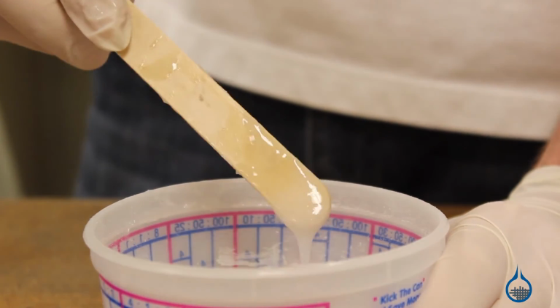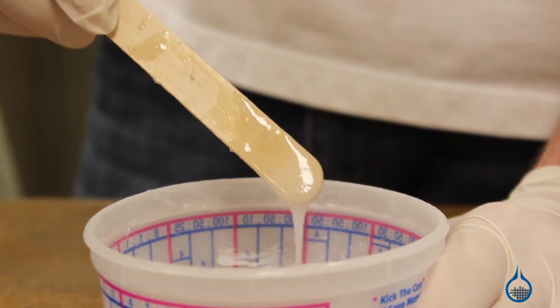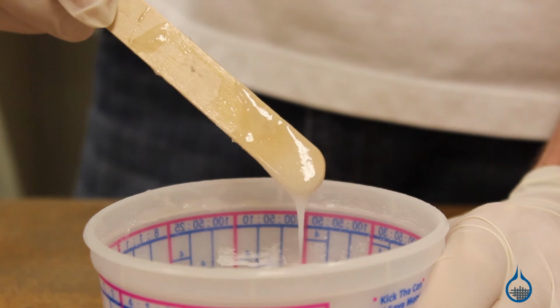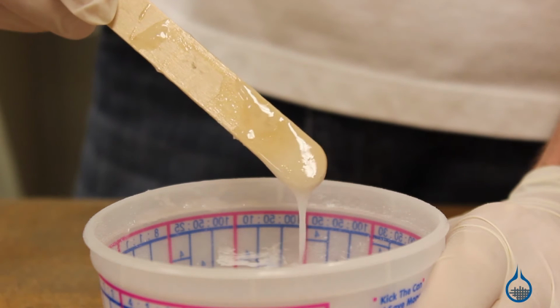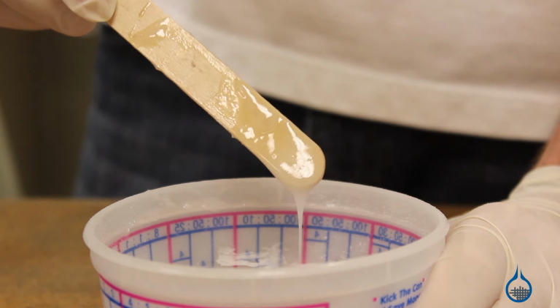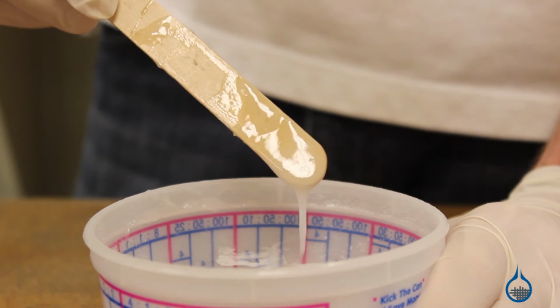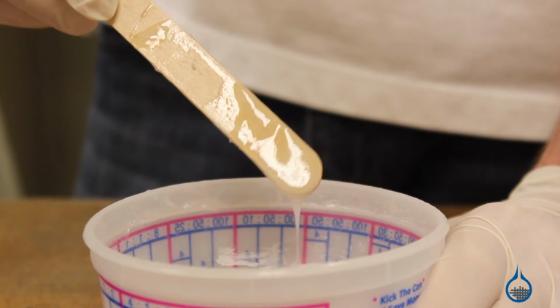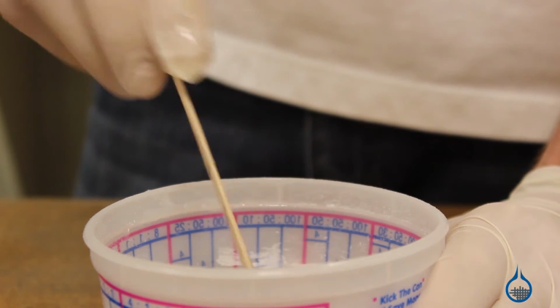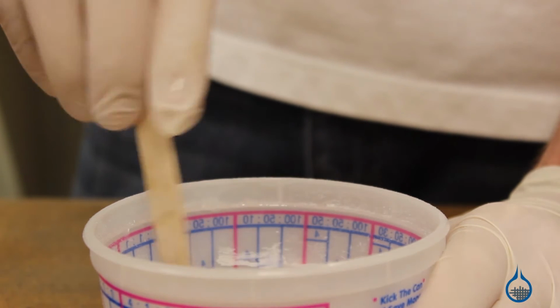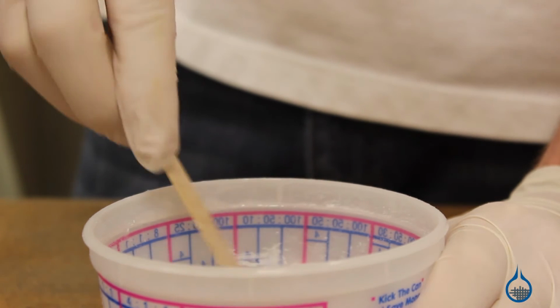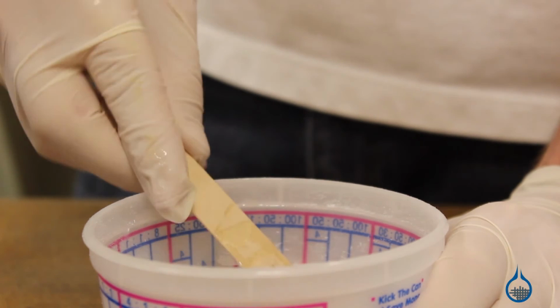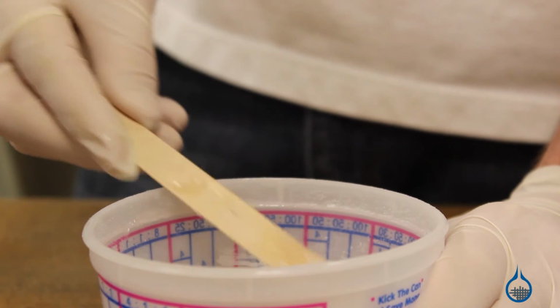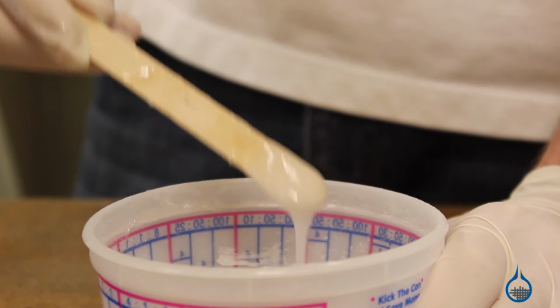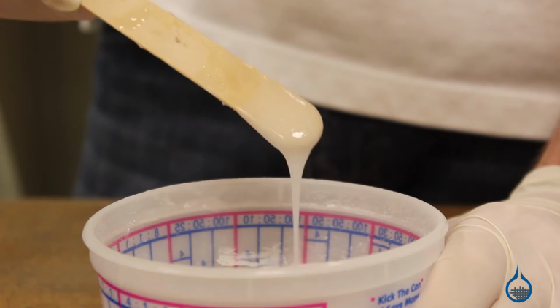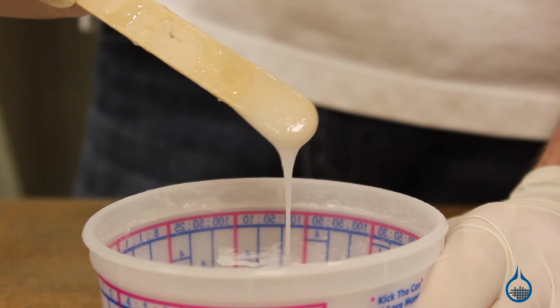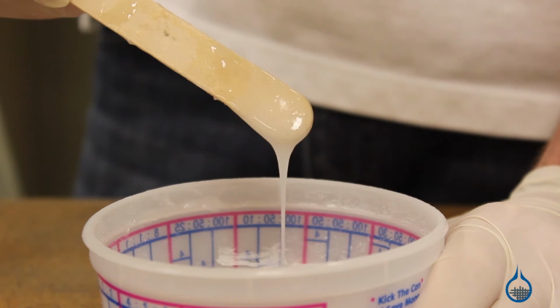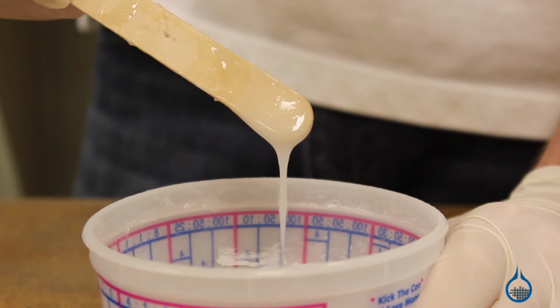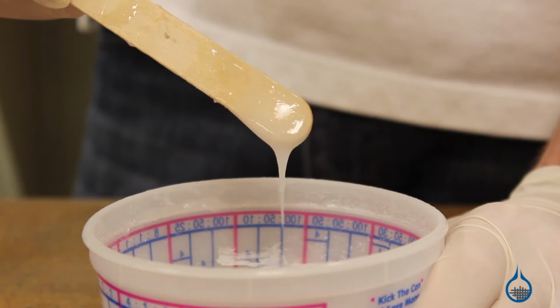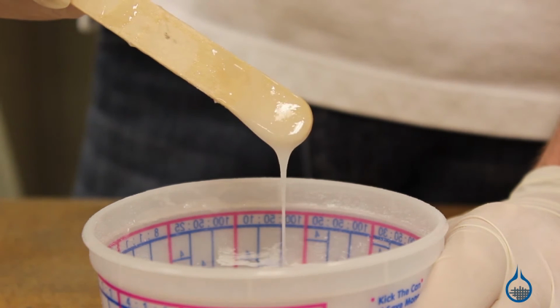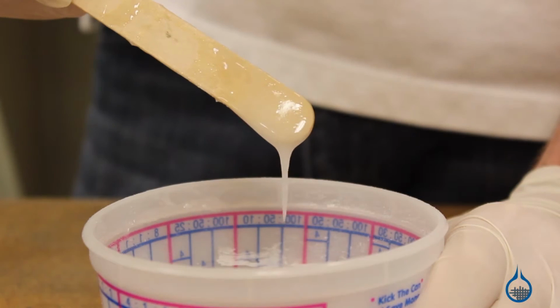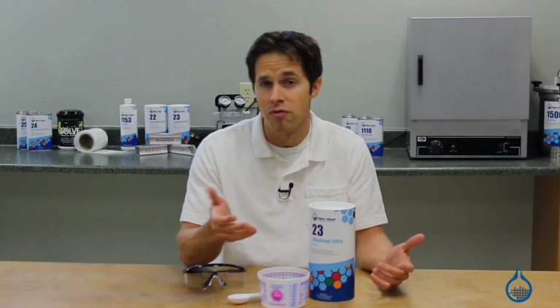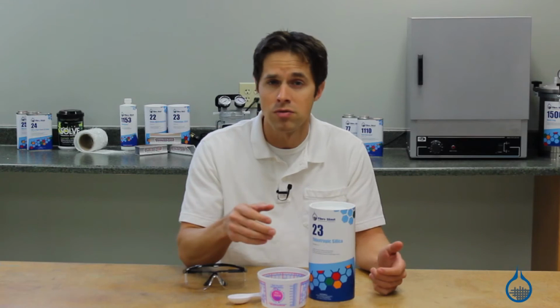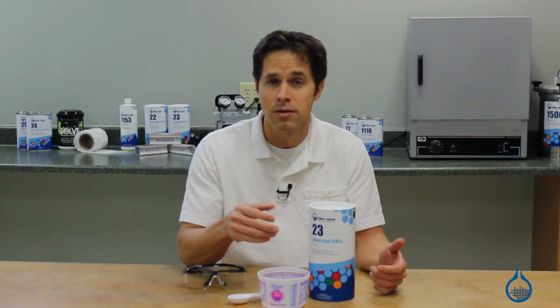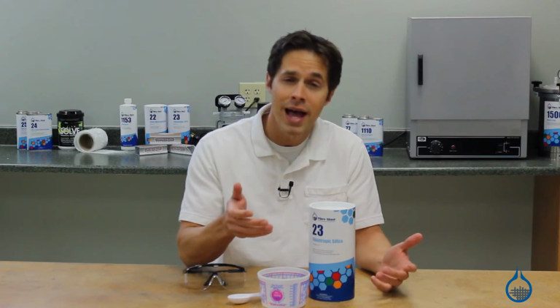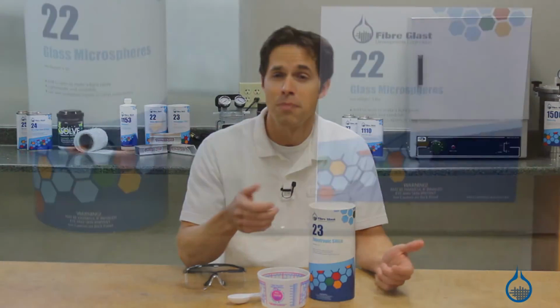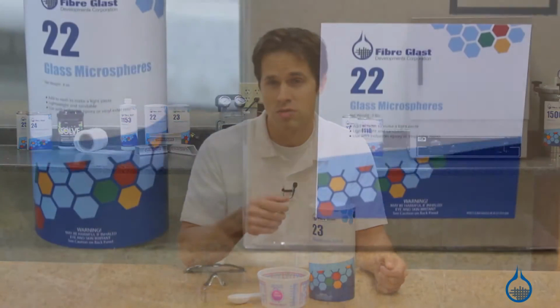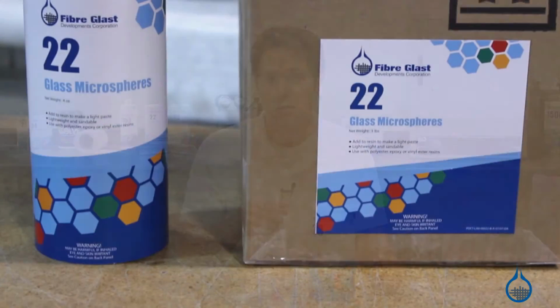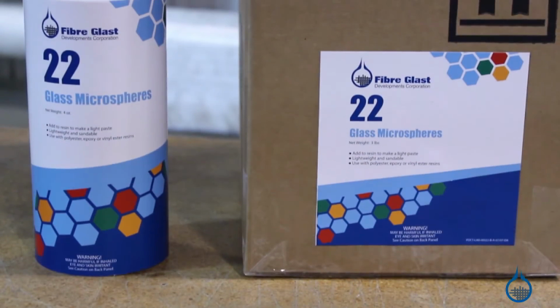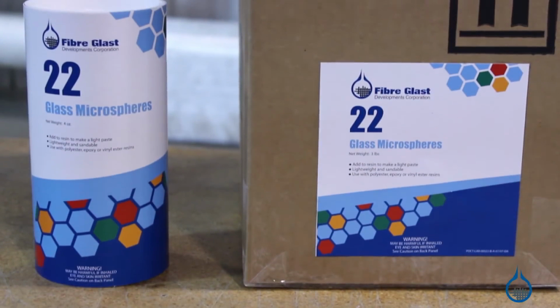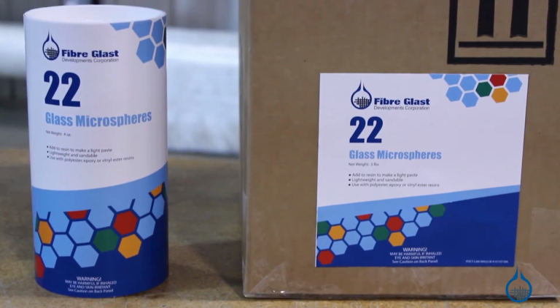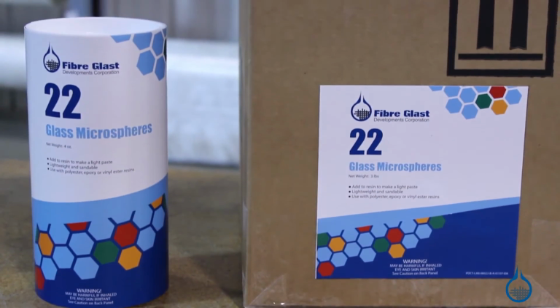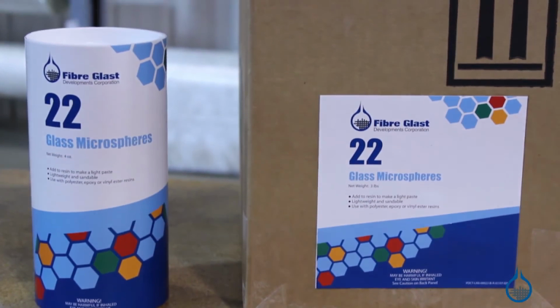The toughness that silica brings to resin also makes it more difficult to sand. Fabricators generally use other fillers like glass microspheres in areas that need sanding.